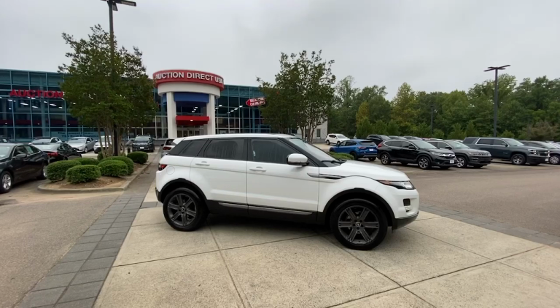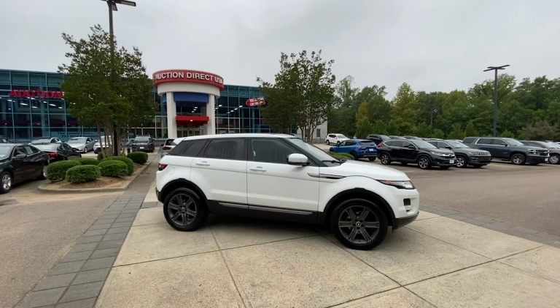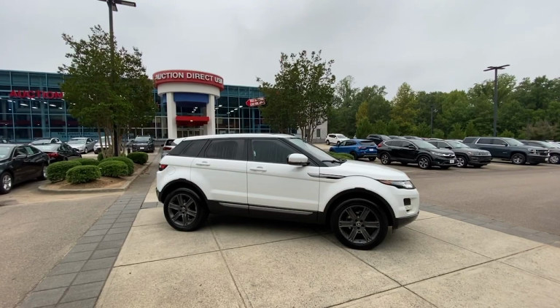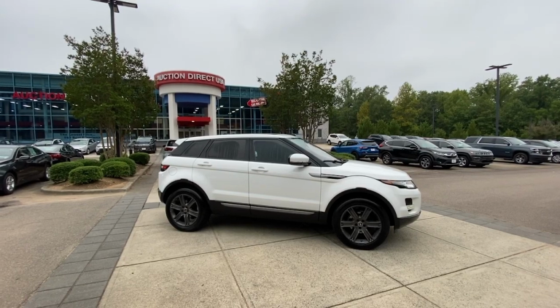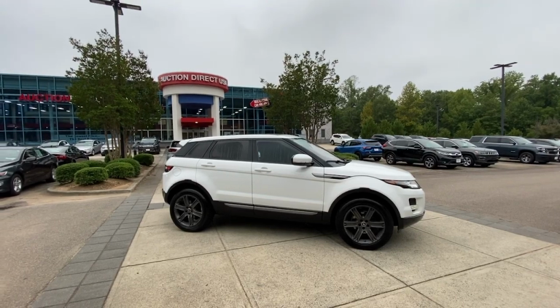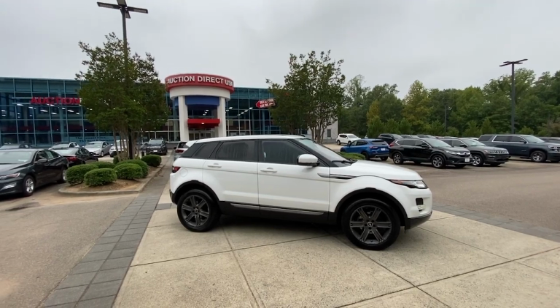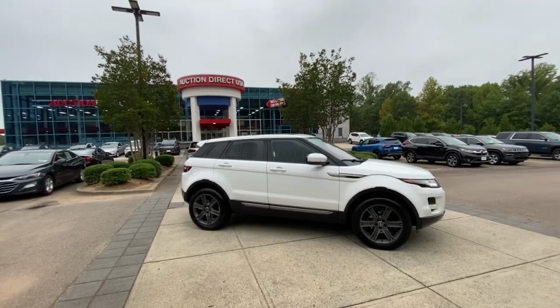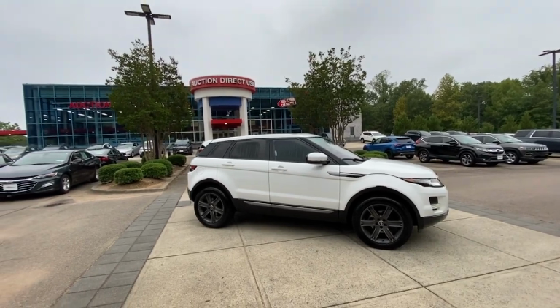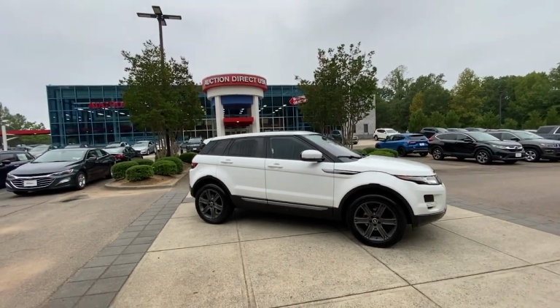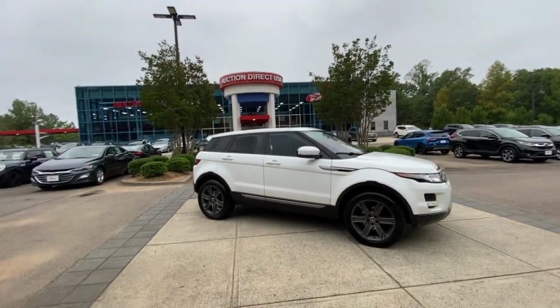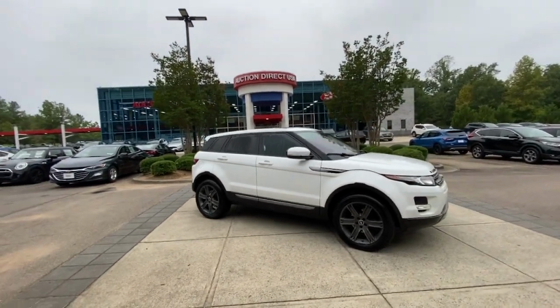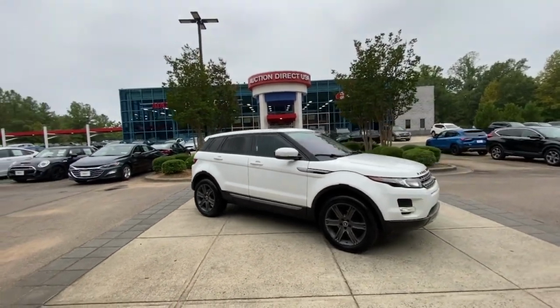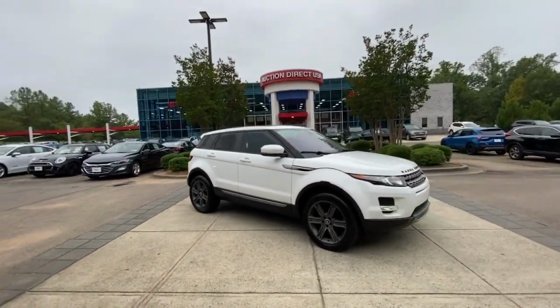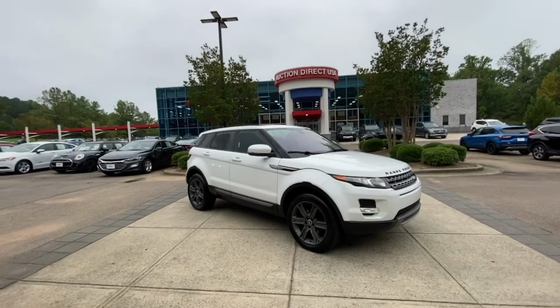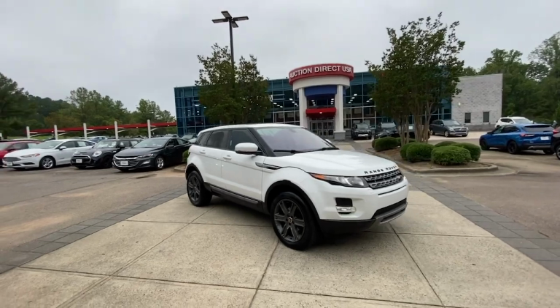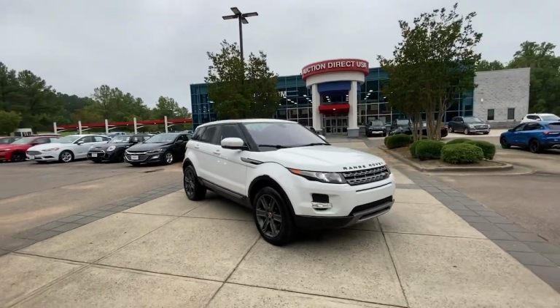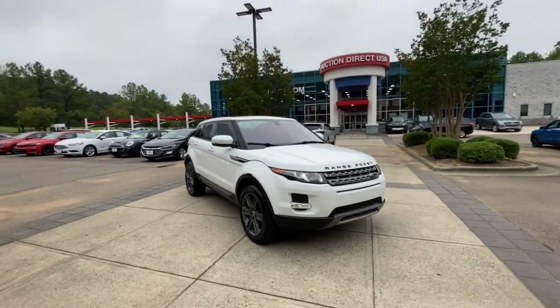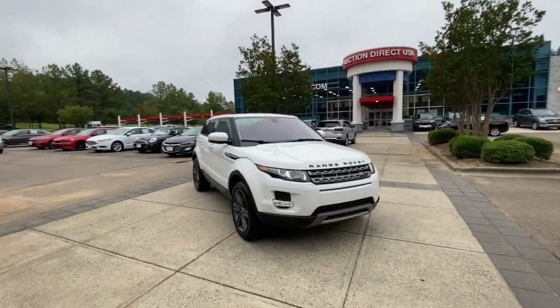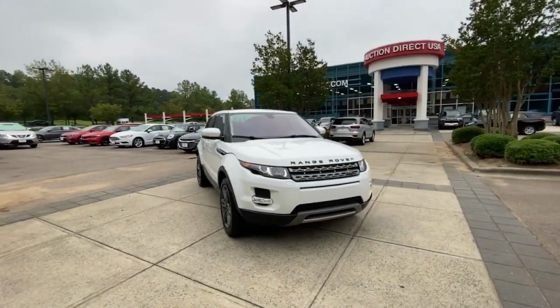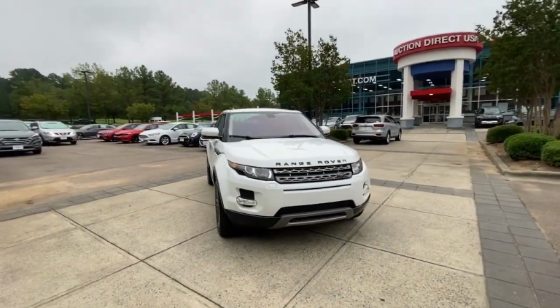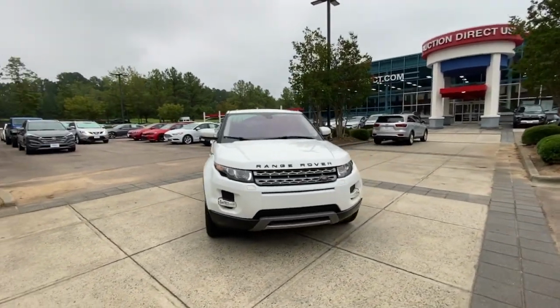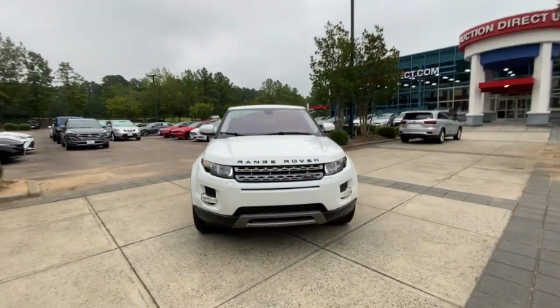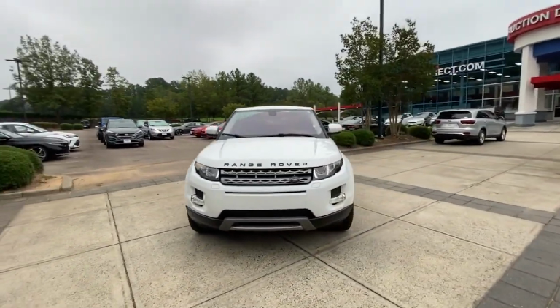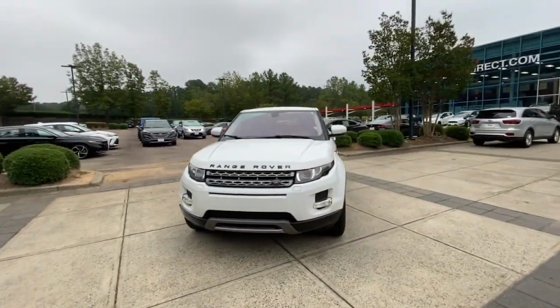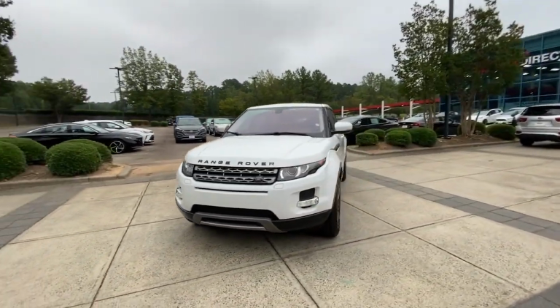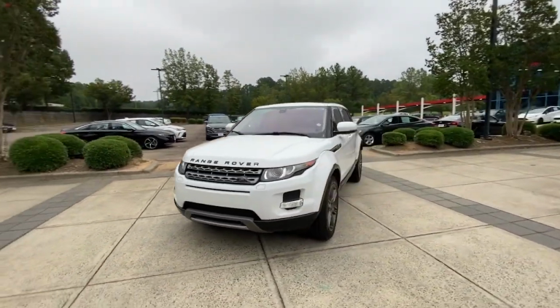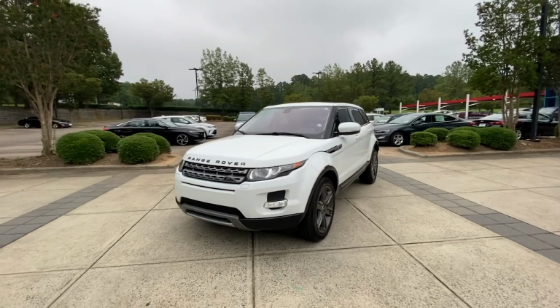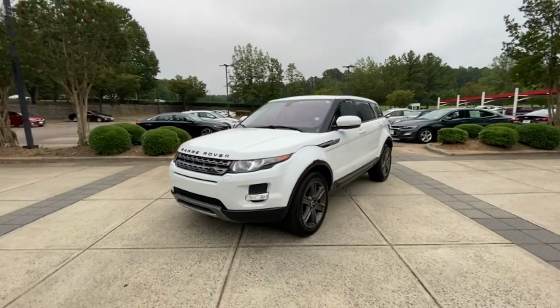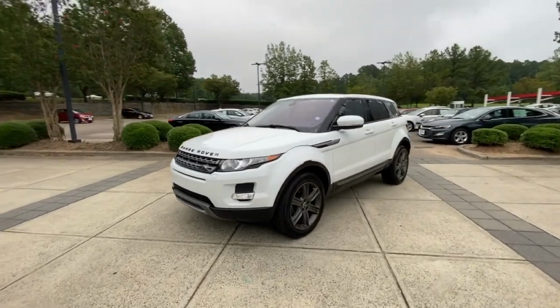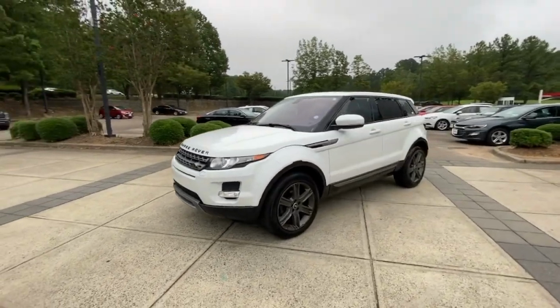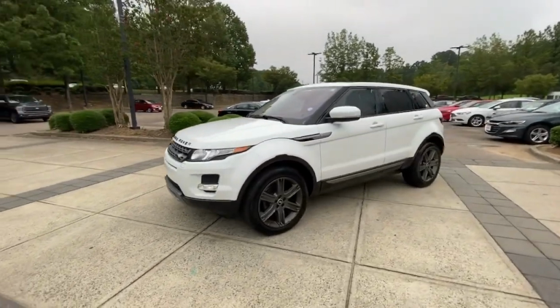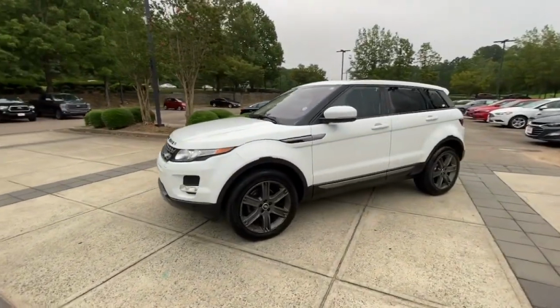Looking for your dream car? It could be the 2013 Land Rover Range Rover Evoque. With less than 150,000 miles on the odometer, this vehicle stands out from the rest.